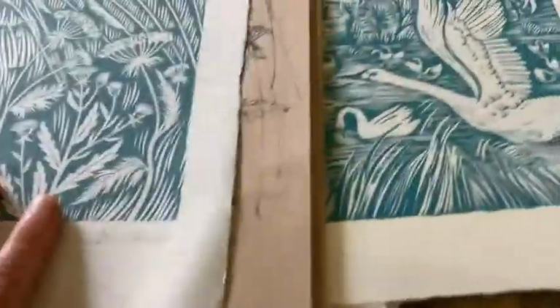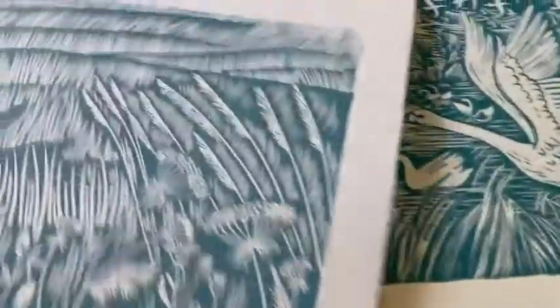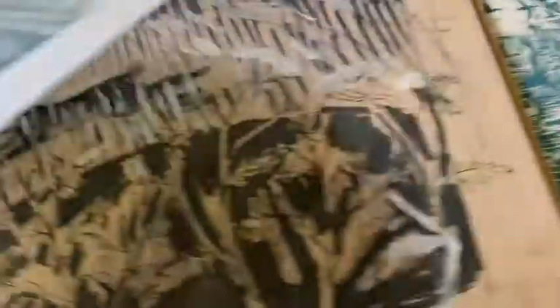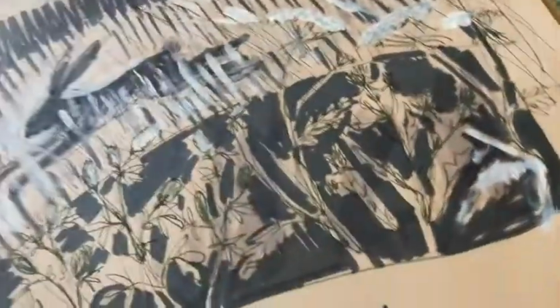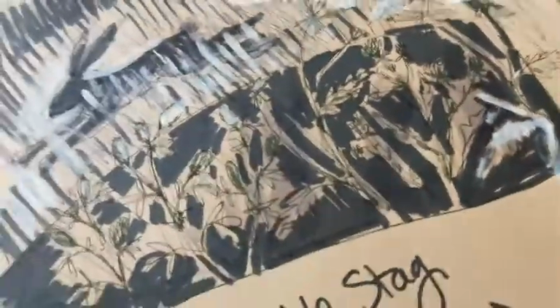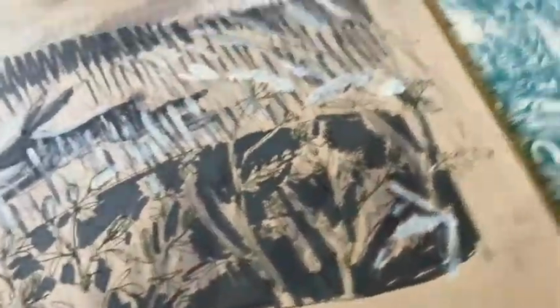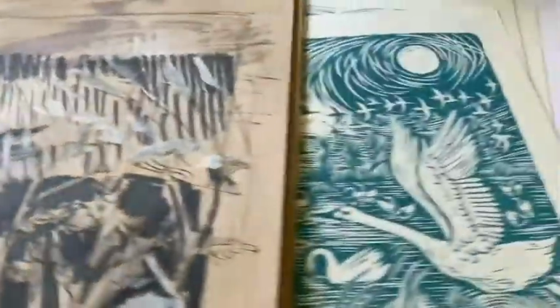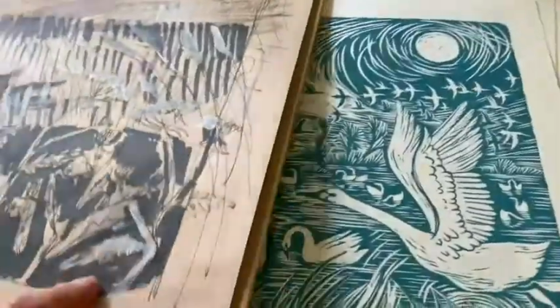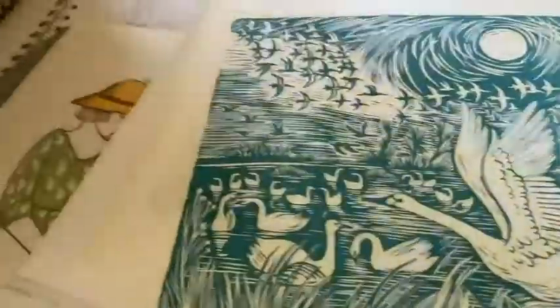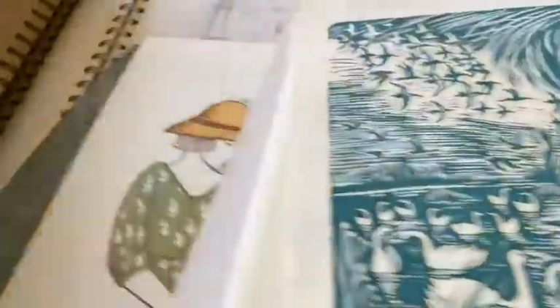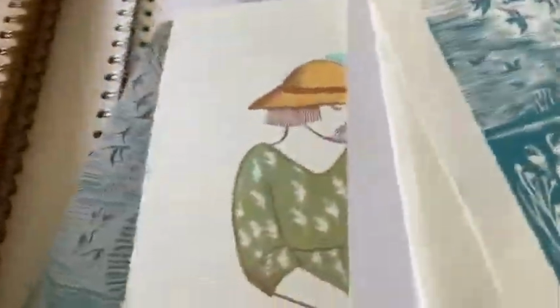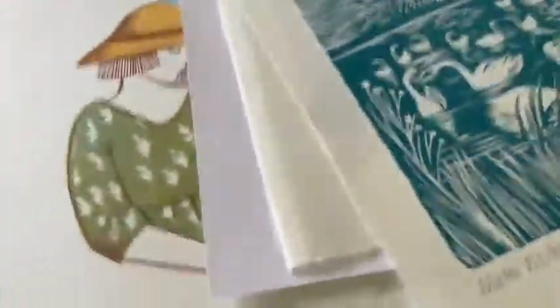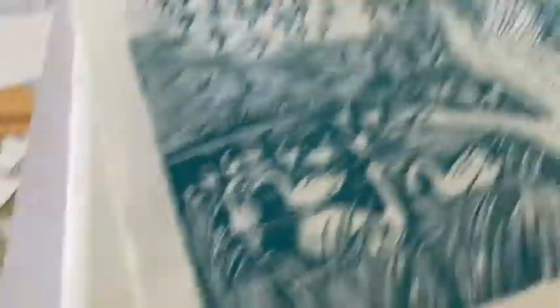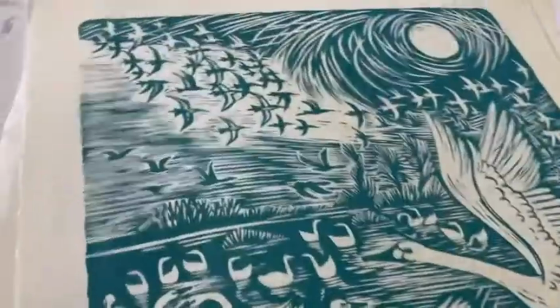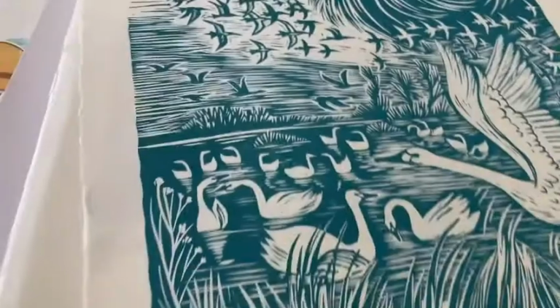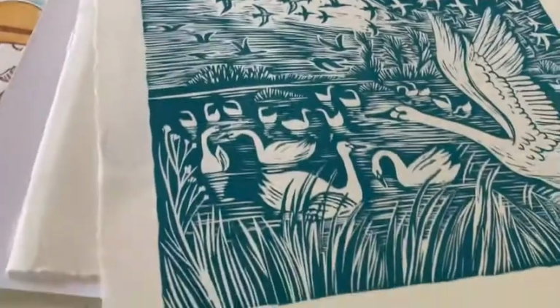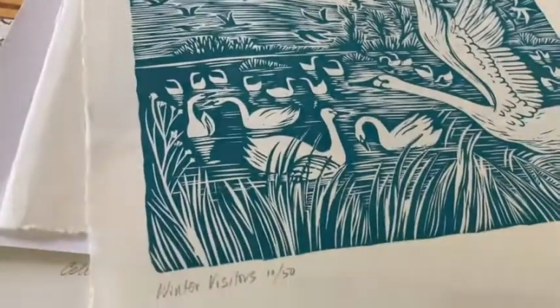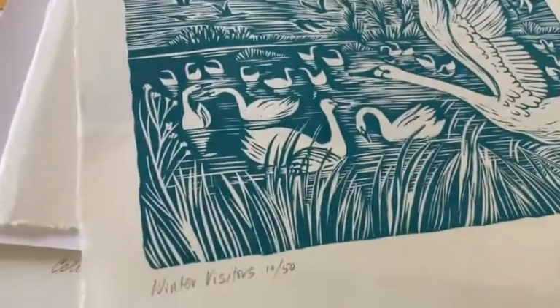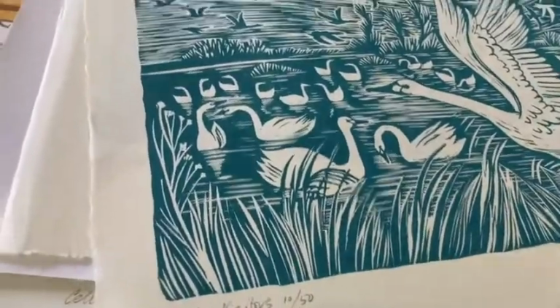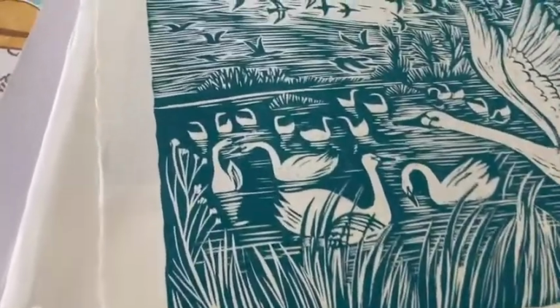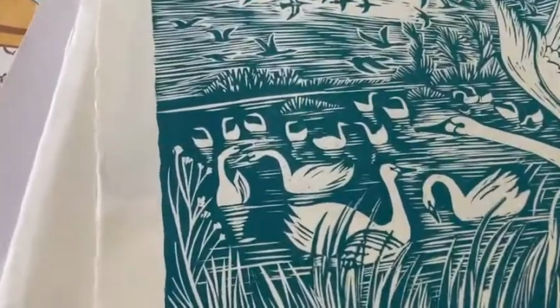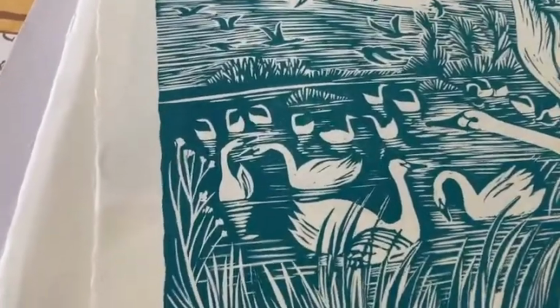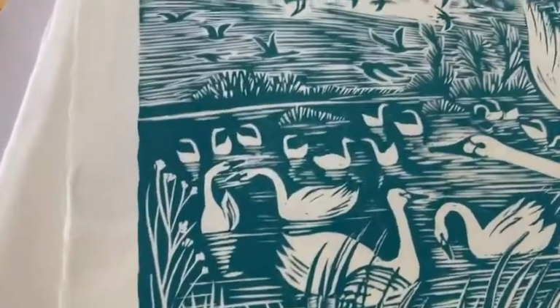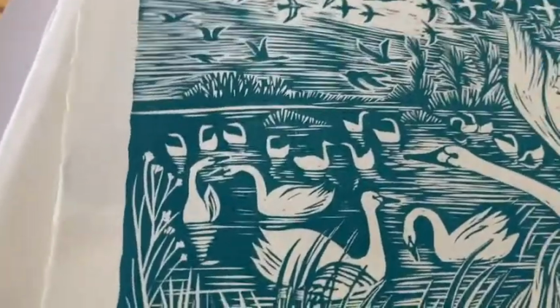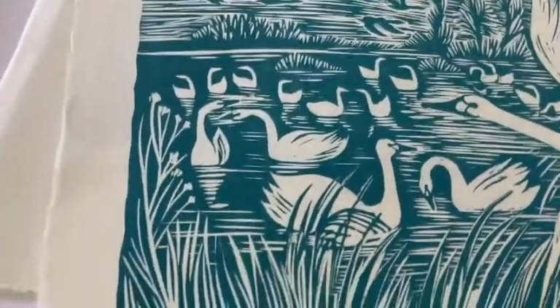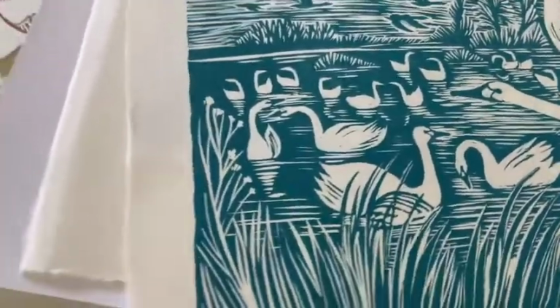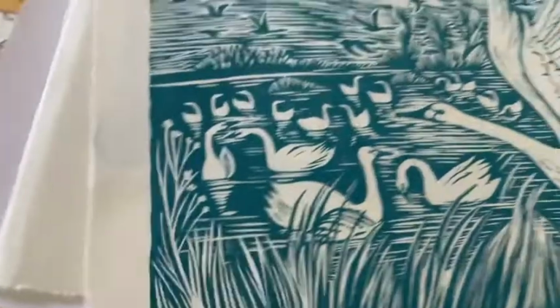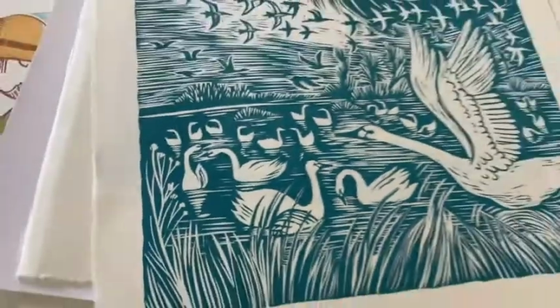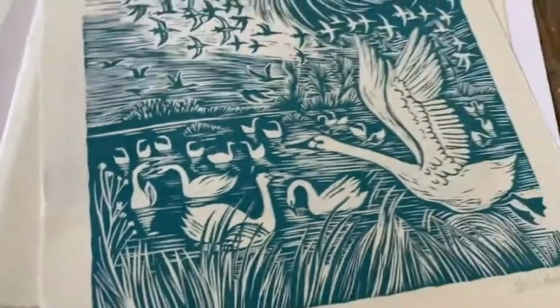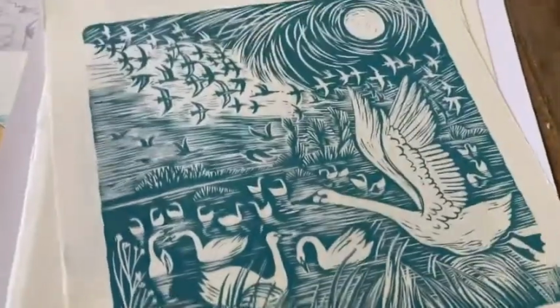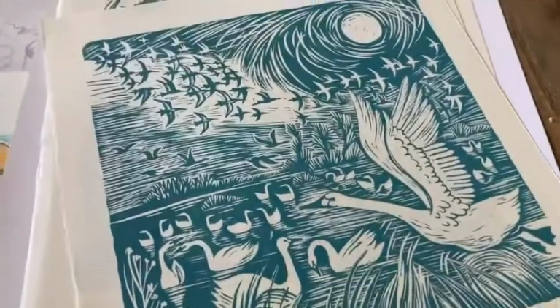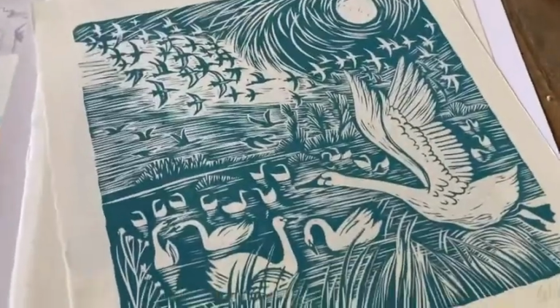So that was the Stubble Stag. And this is a more recent print, the Winter Visitors. That's based on the beautiful swans at Welney Nature Reserve.